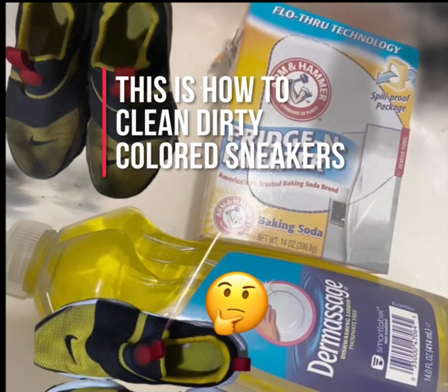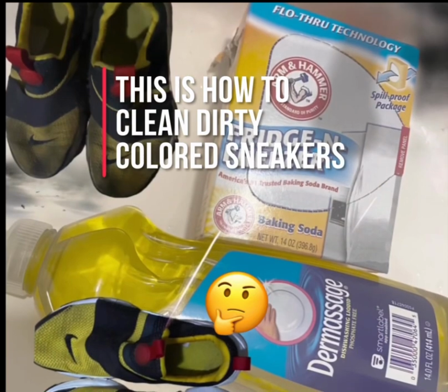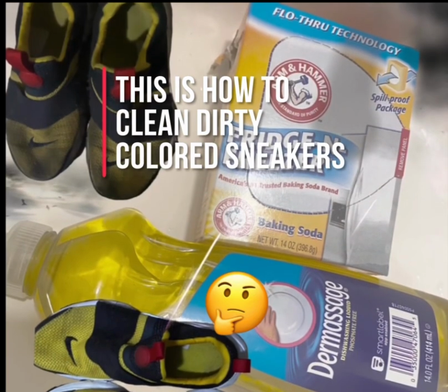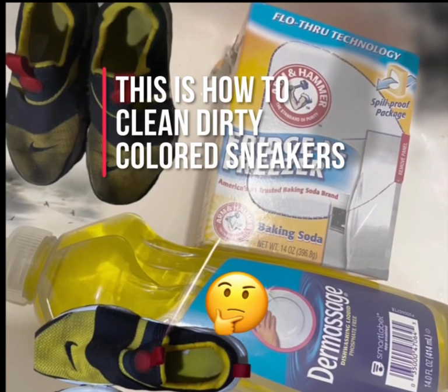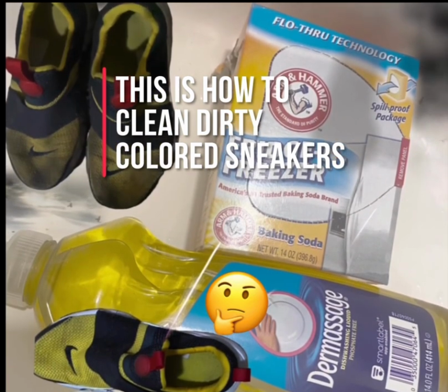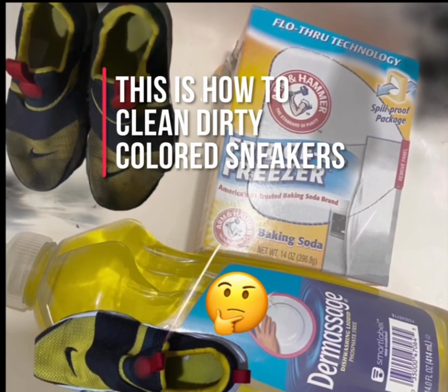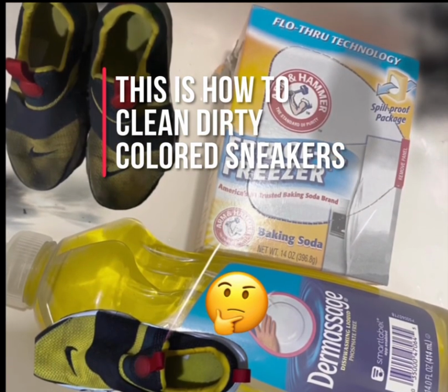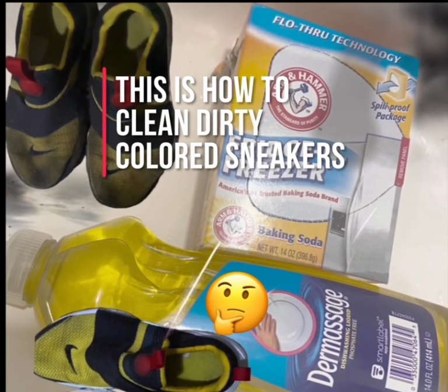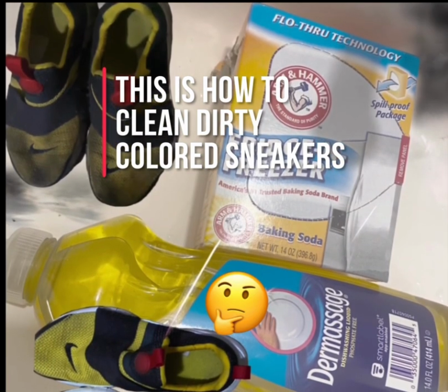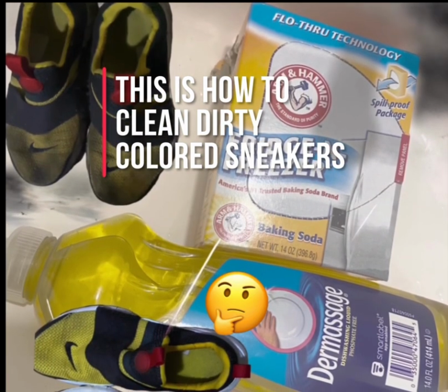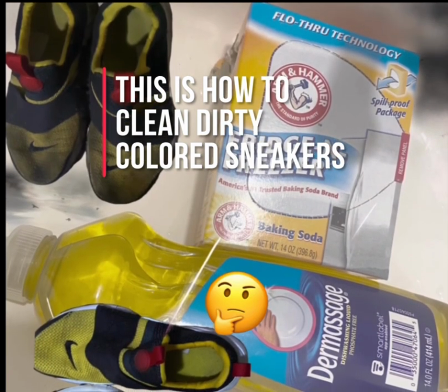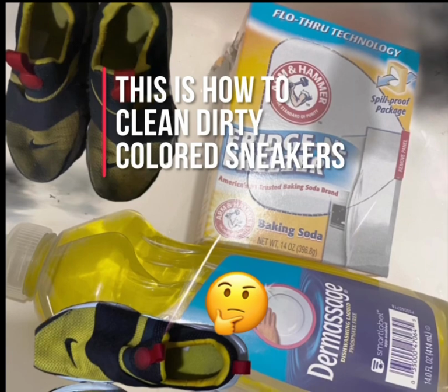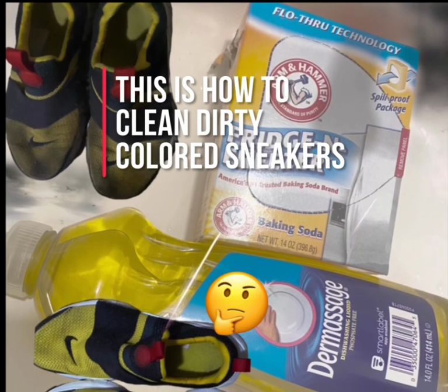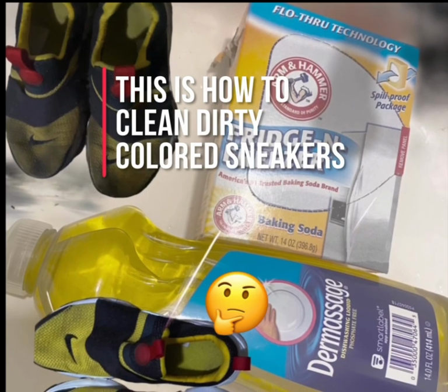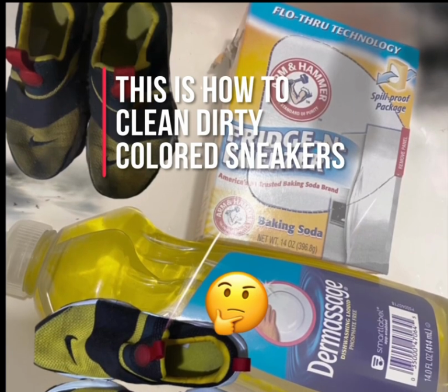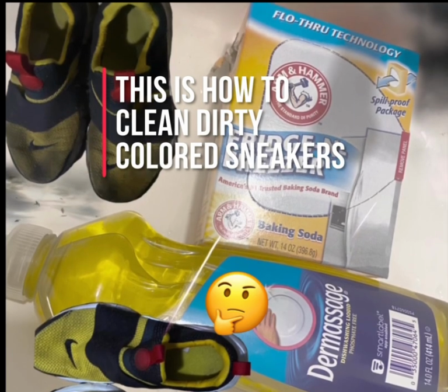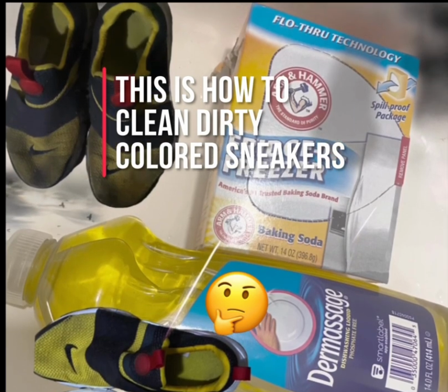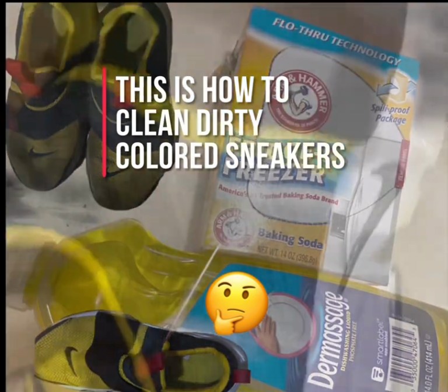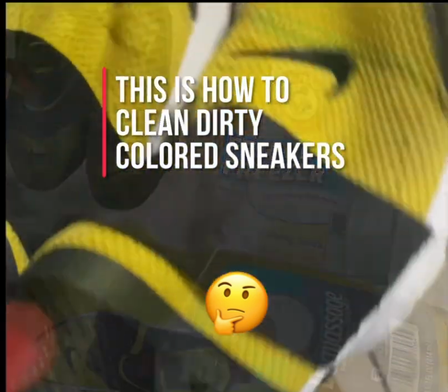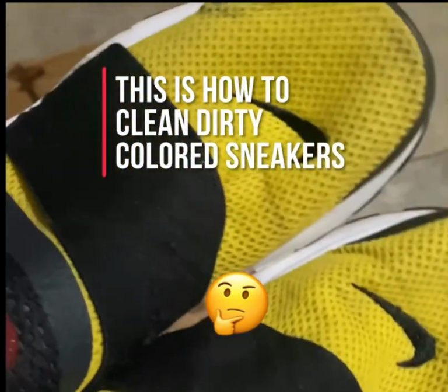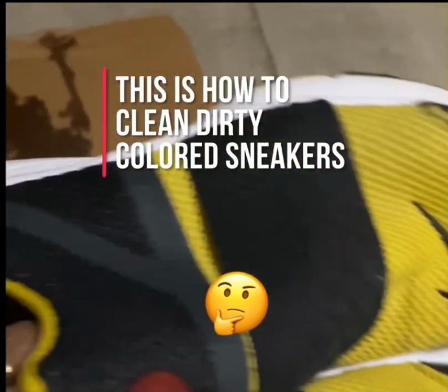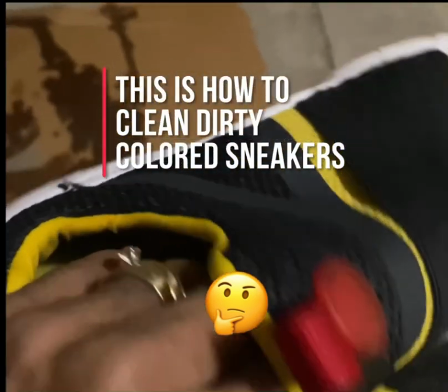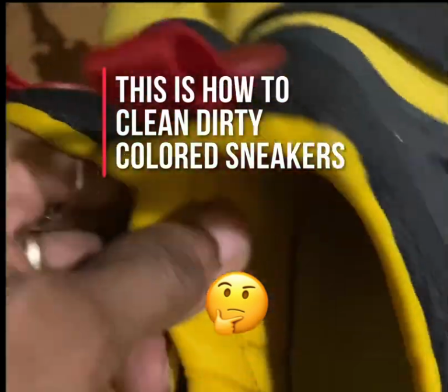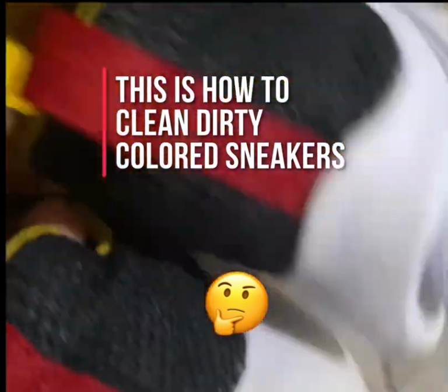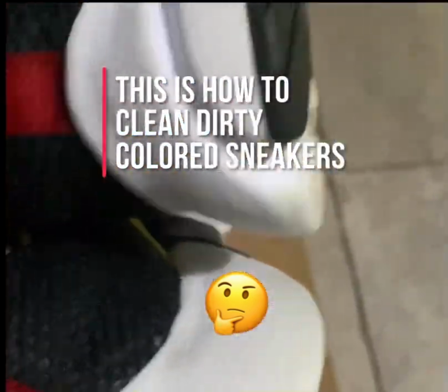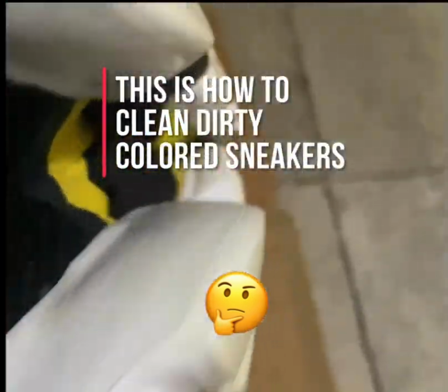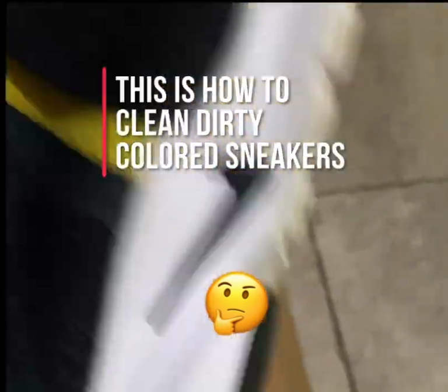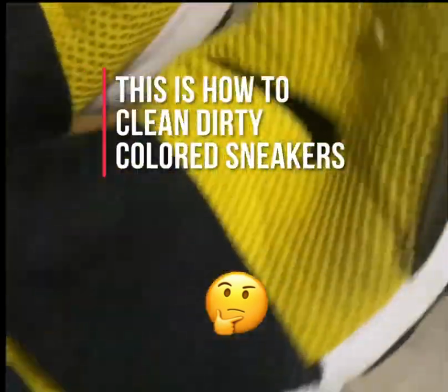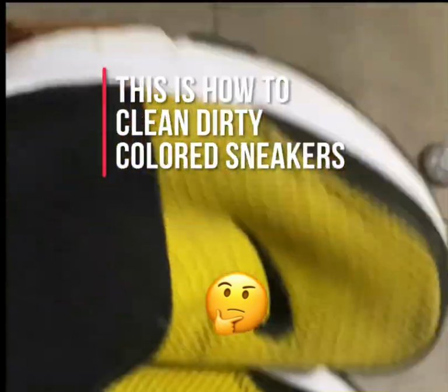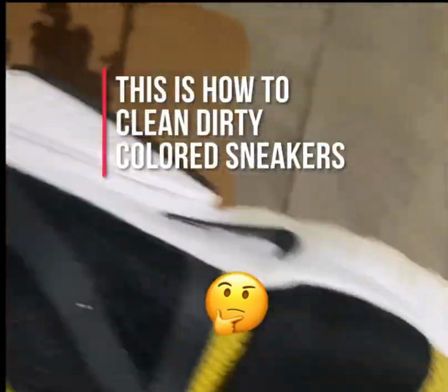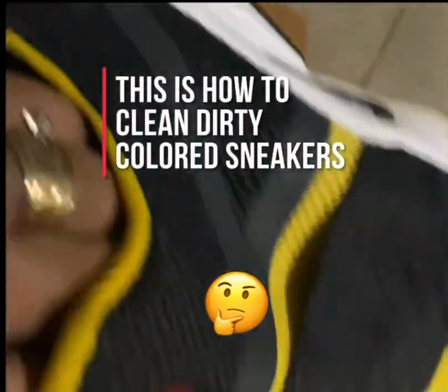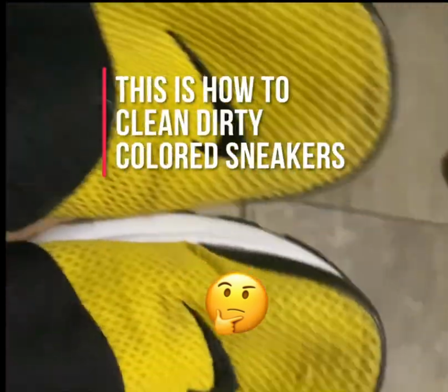I have shown you how to use baking soda and dishwashing liquid to clean dirty colored sneakers. If you find value, please like and subscribe. Please leave suggestions and alternative ways of cleaning dirty sneakers in the comment box.